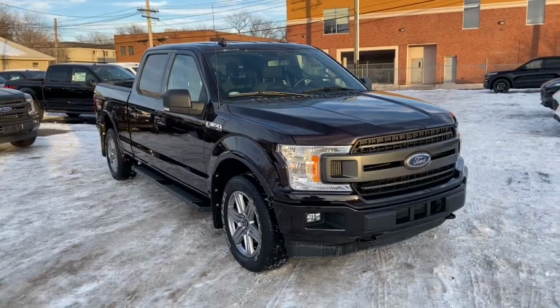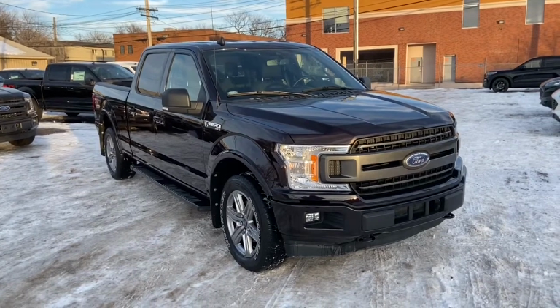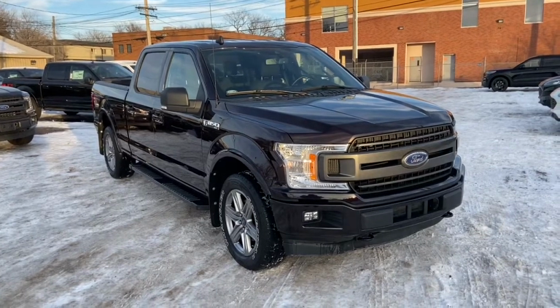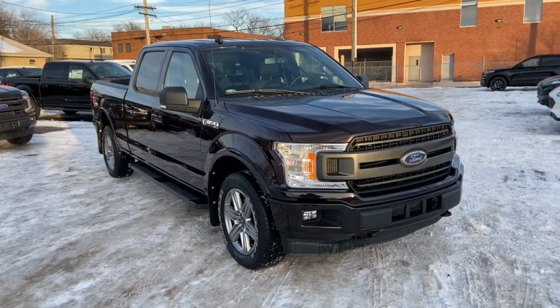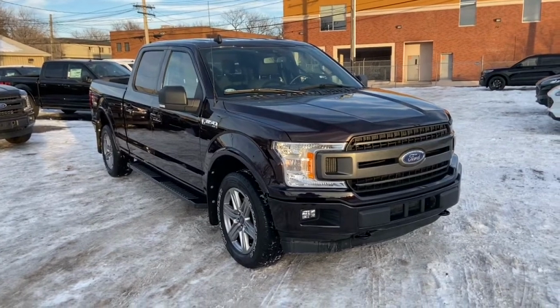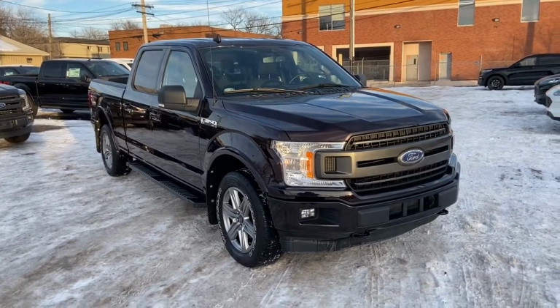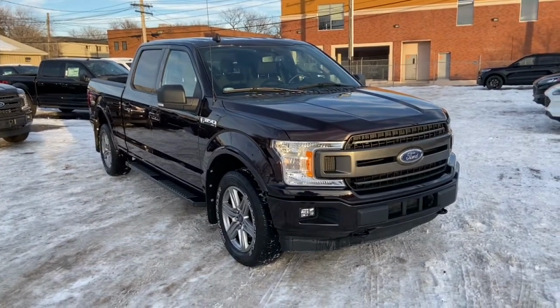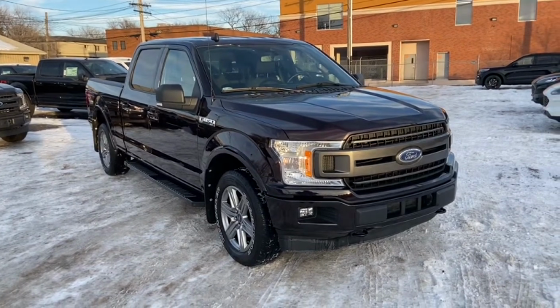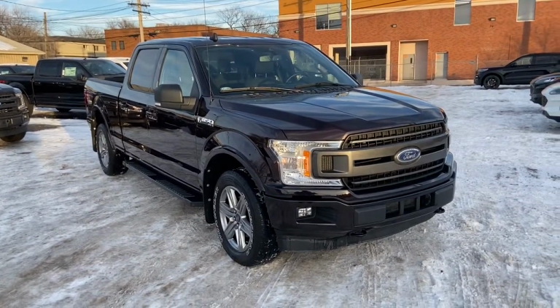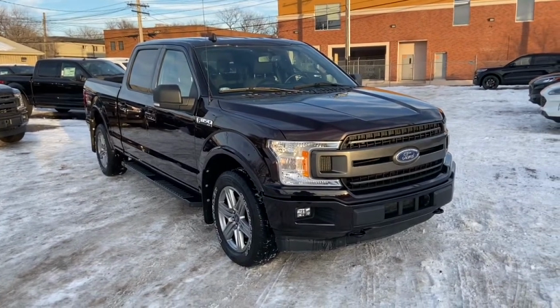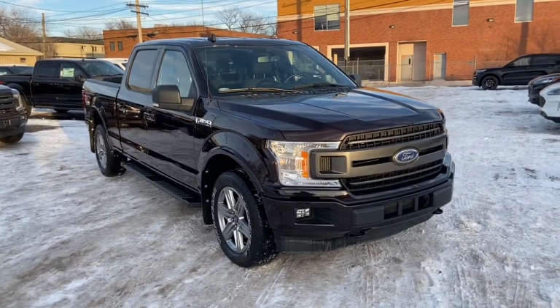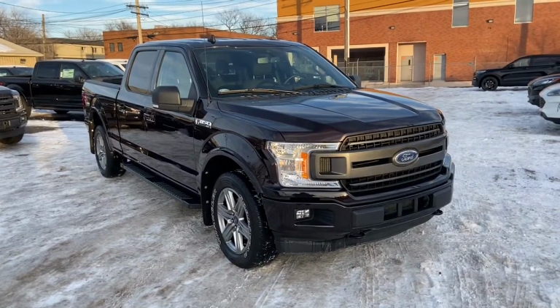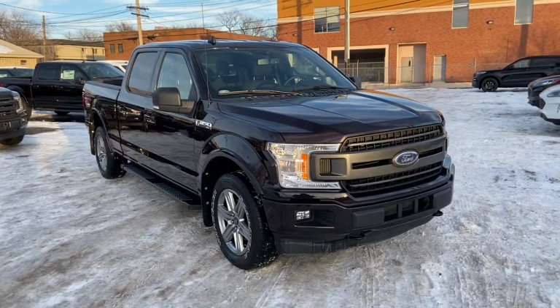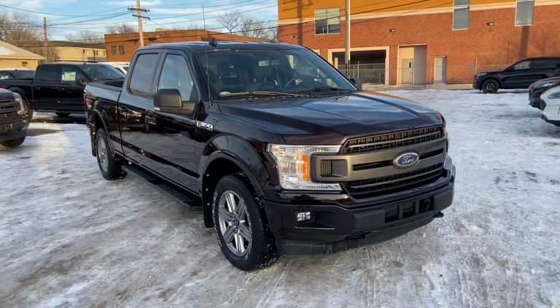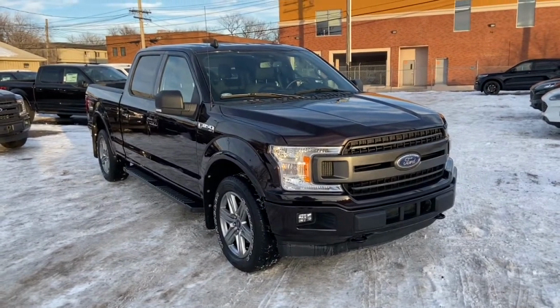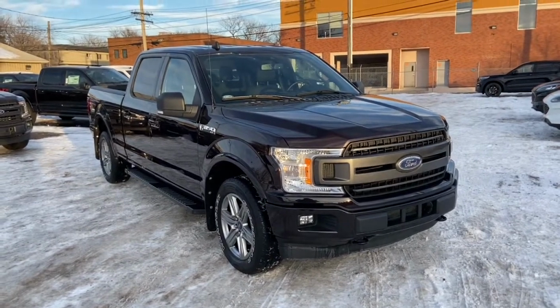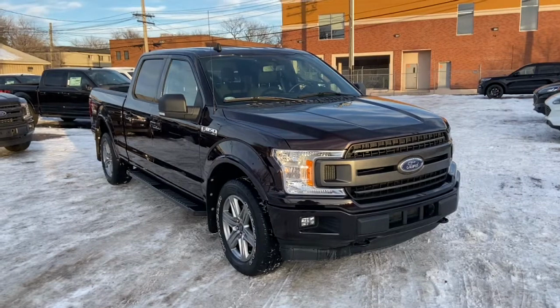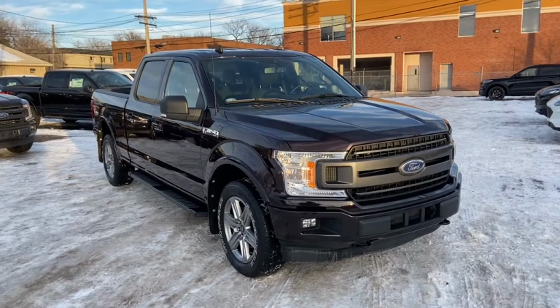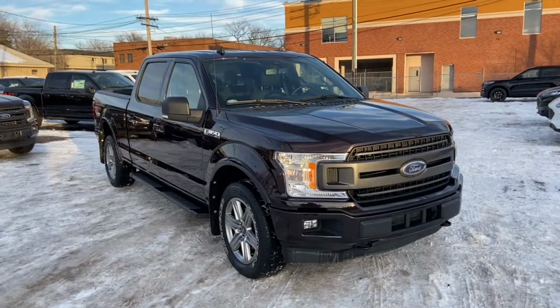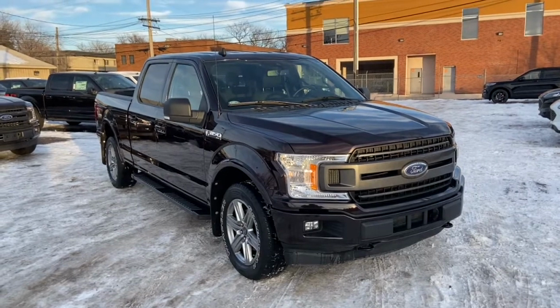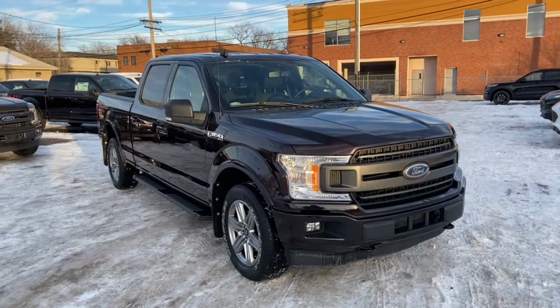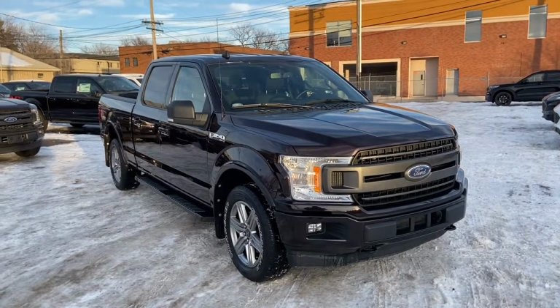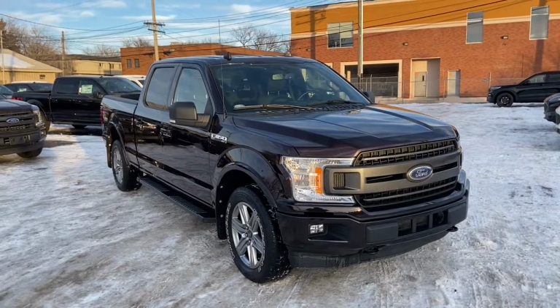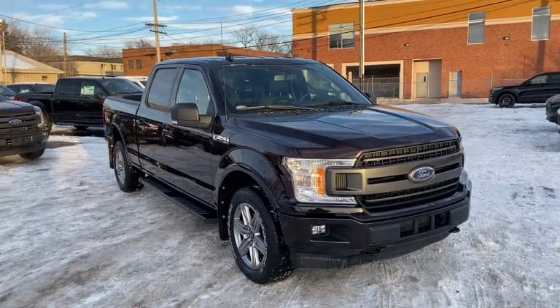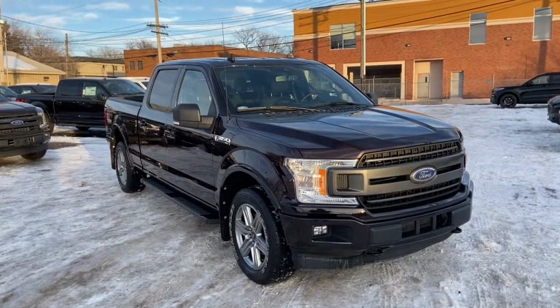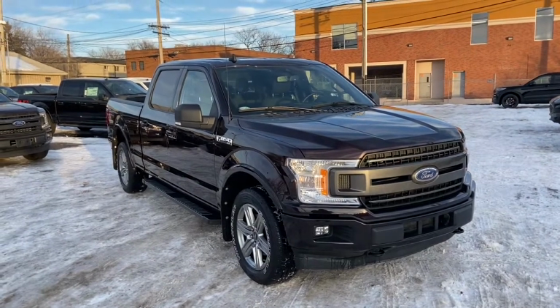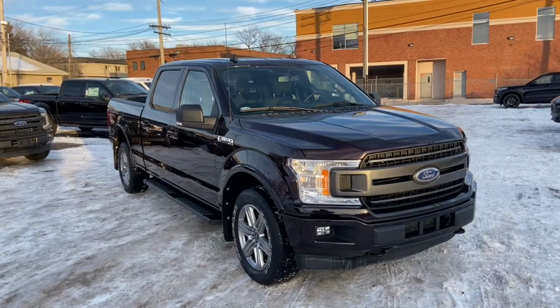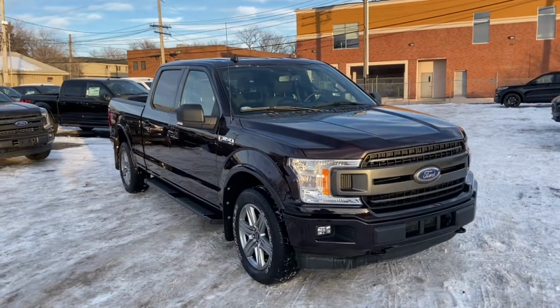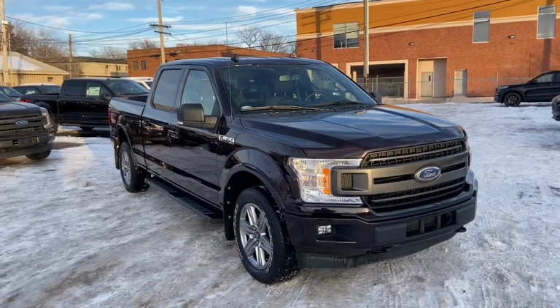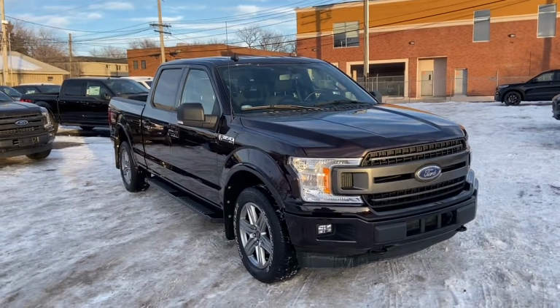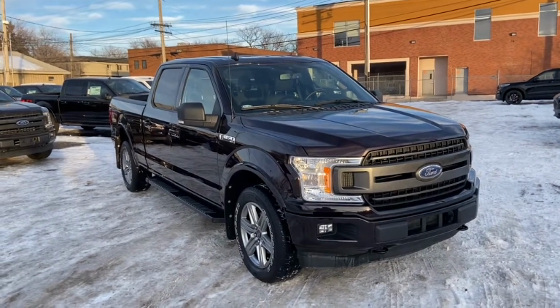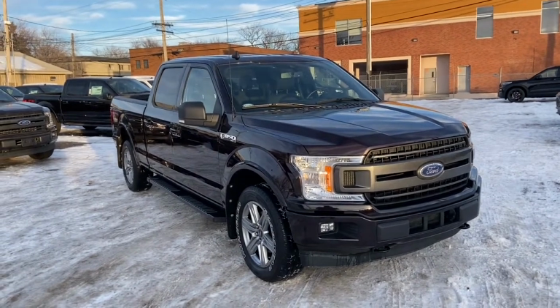Hey, it's Lindsay again at Waterloo Ford Lincoln. Today I'm showing you this pre-owned 2019 Ford F-150 XLT in Magma.